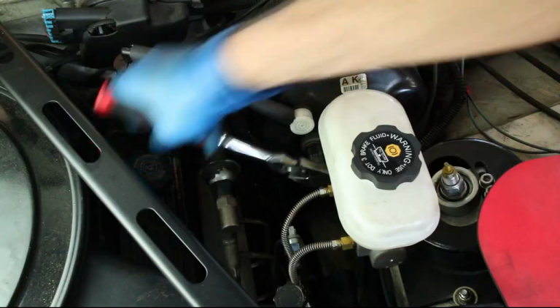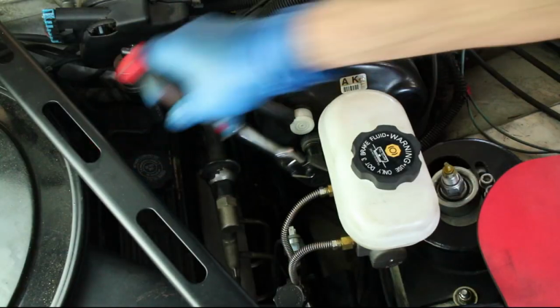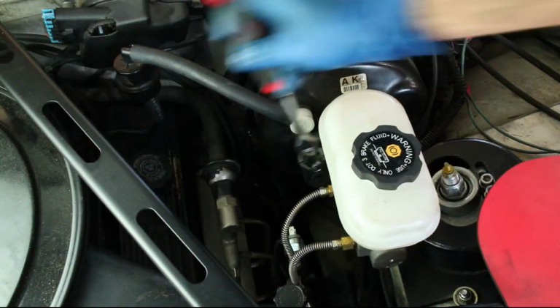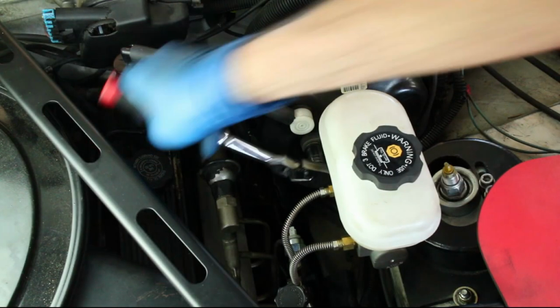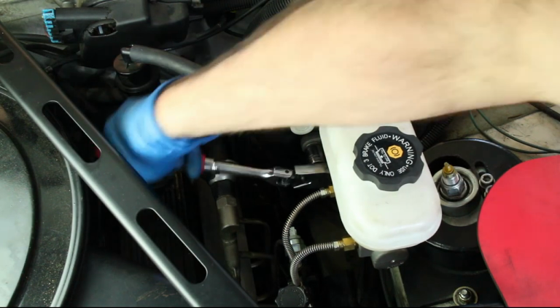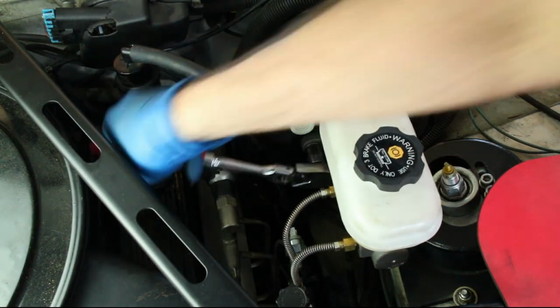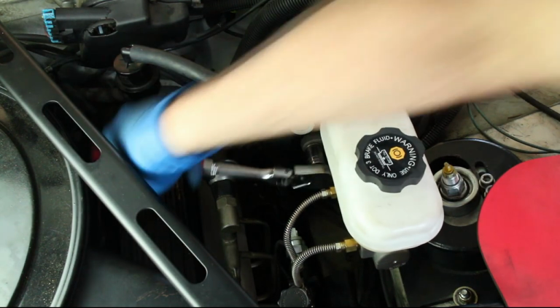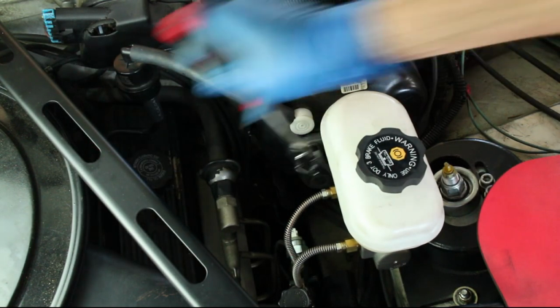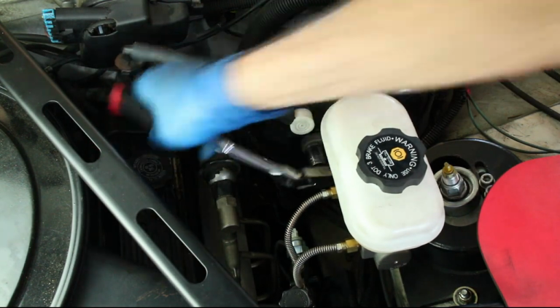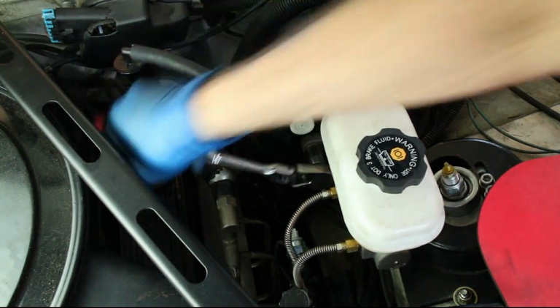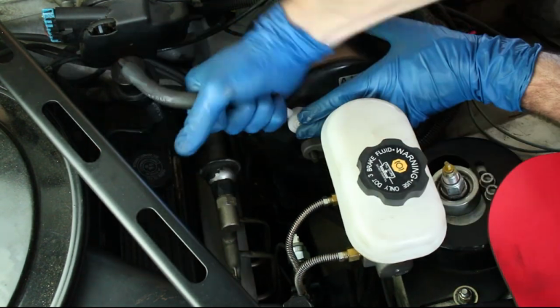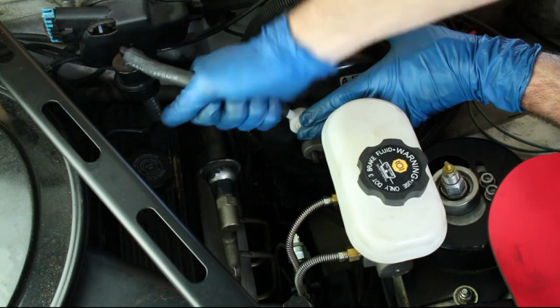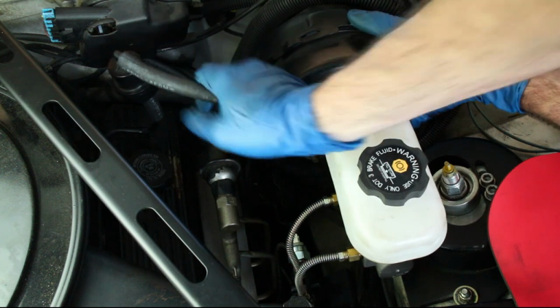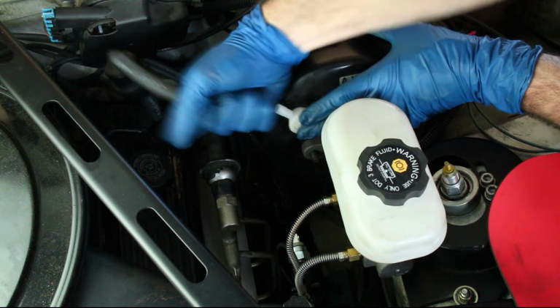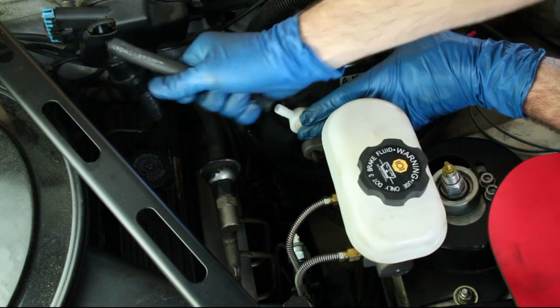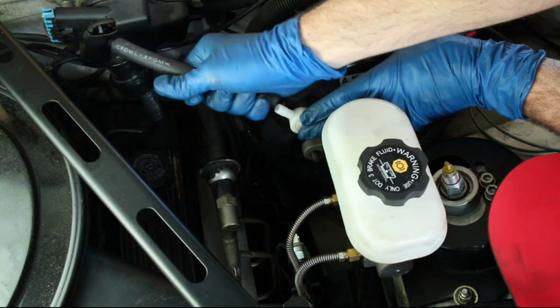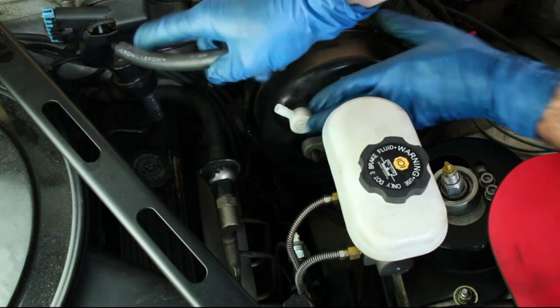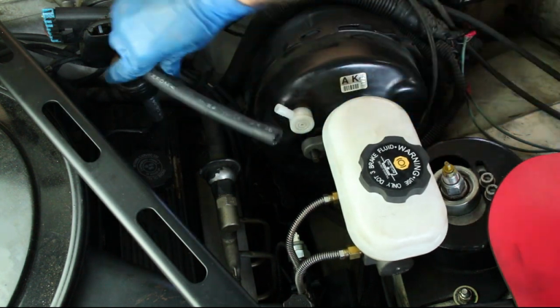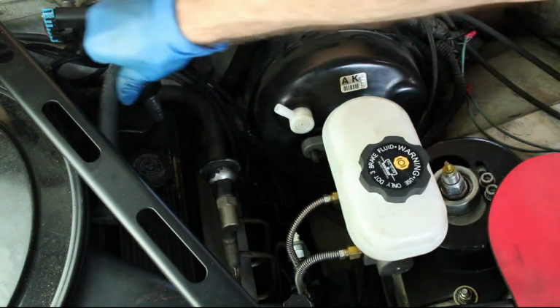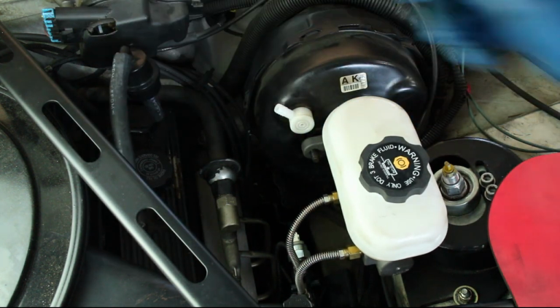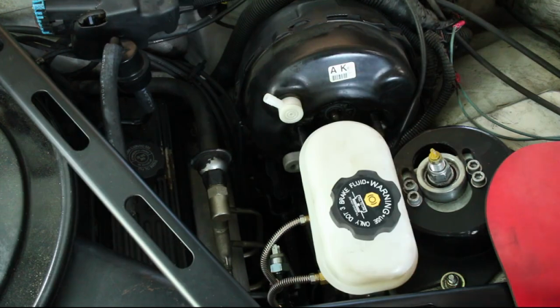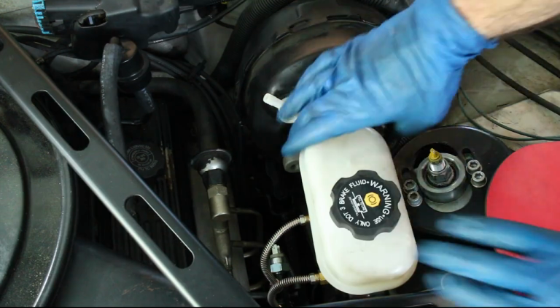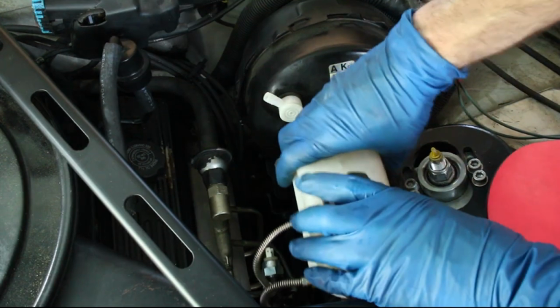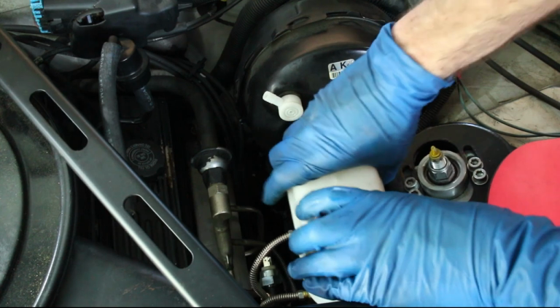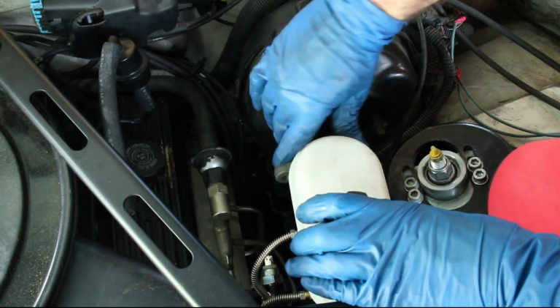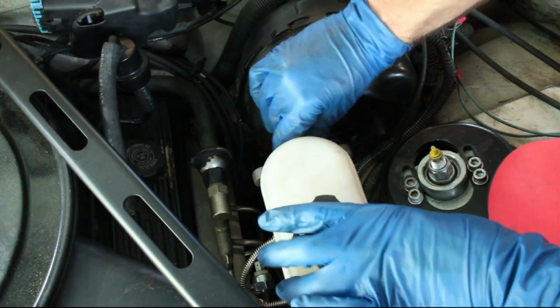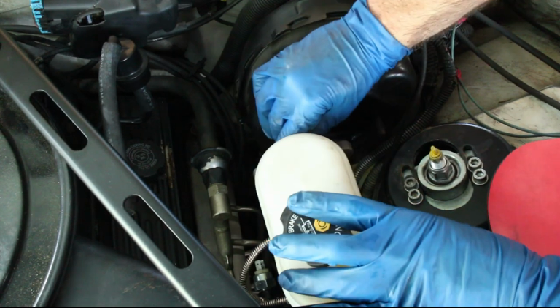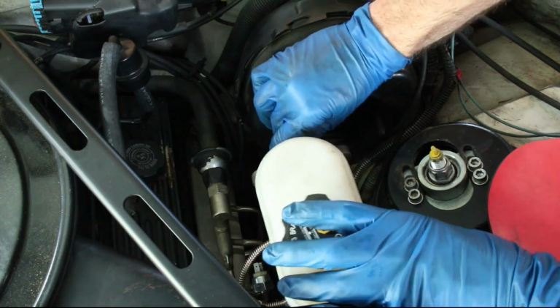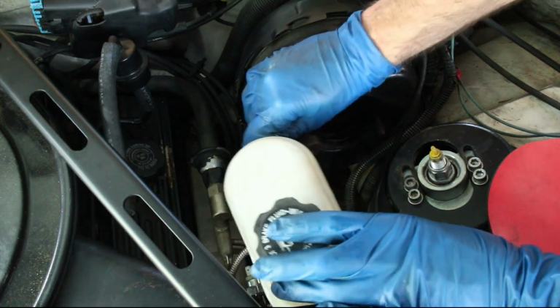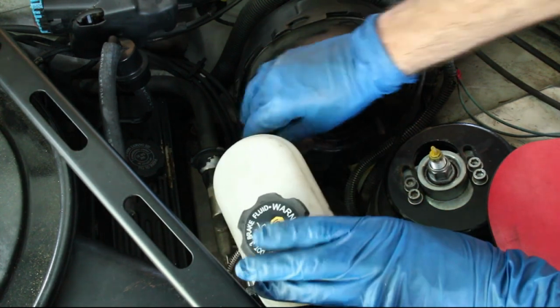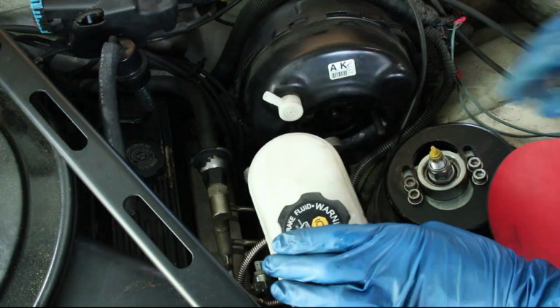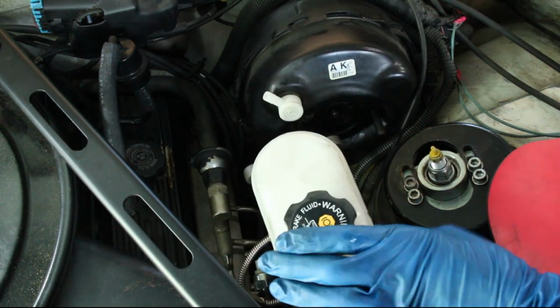Start by removing the master cylinder nuts, undo the vacuum line, and wiggle the master cylinder out of the way, avoiding damaging any brake lines.